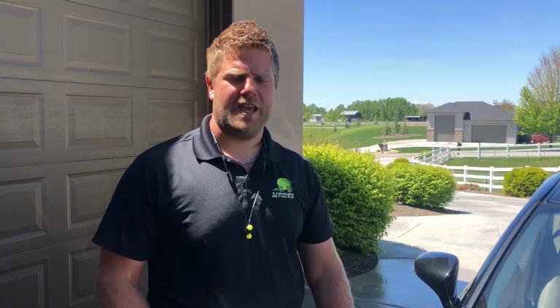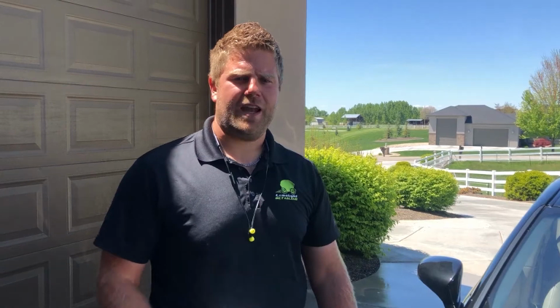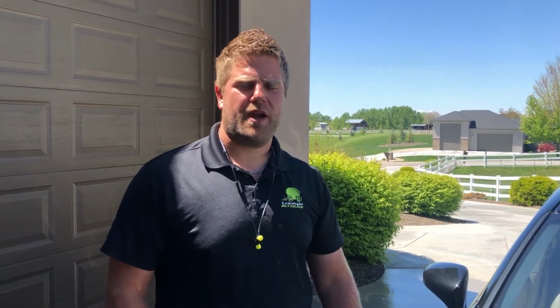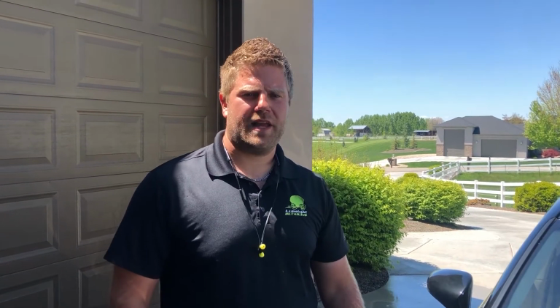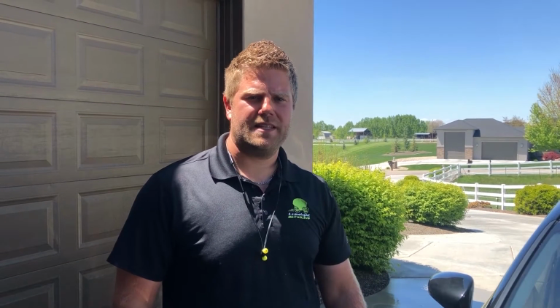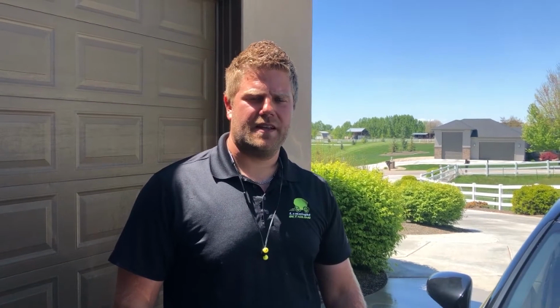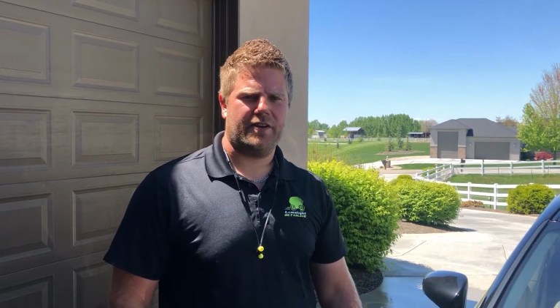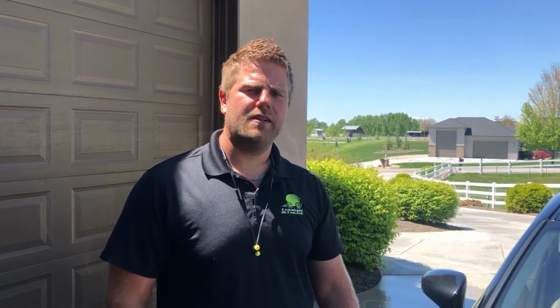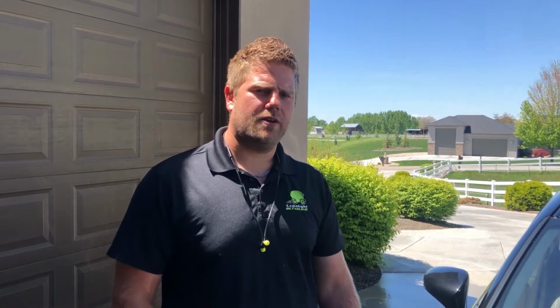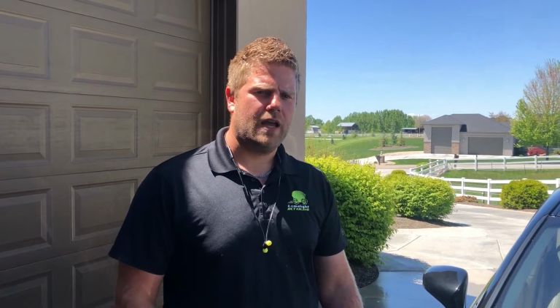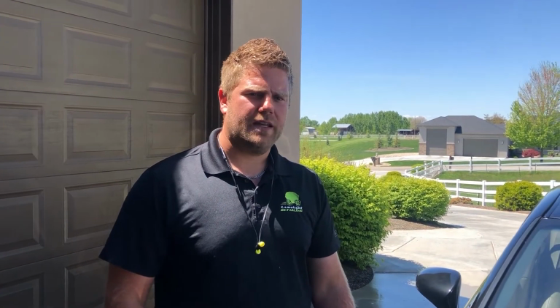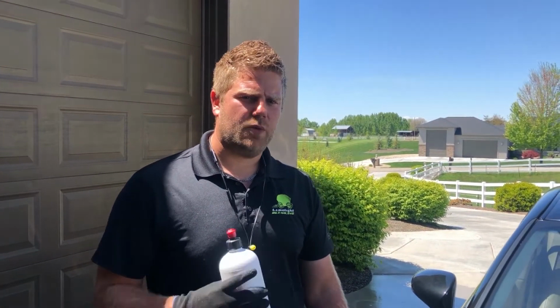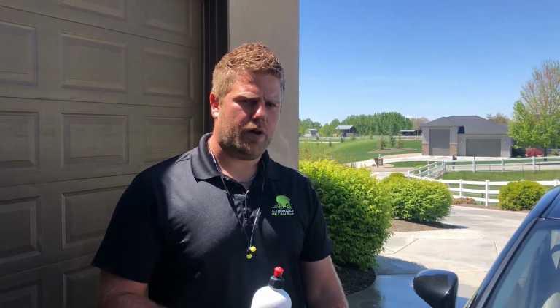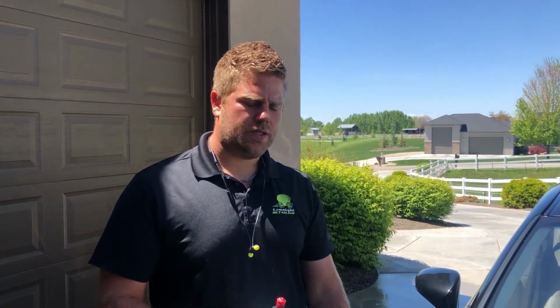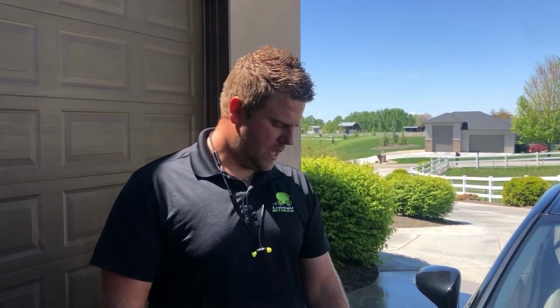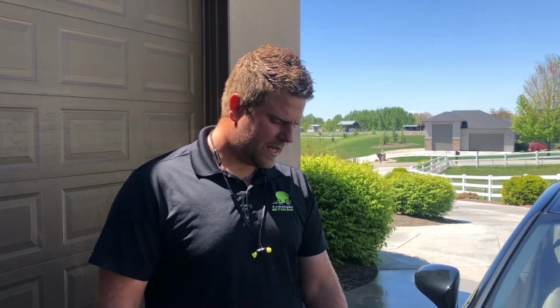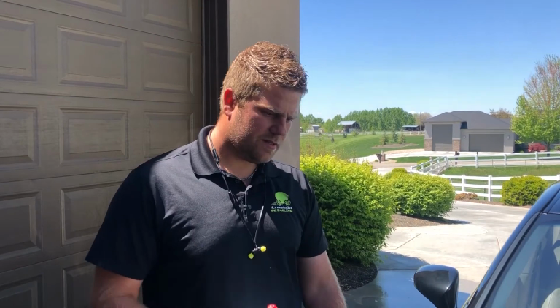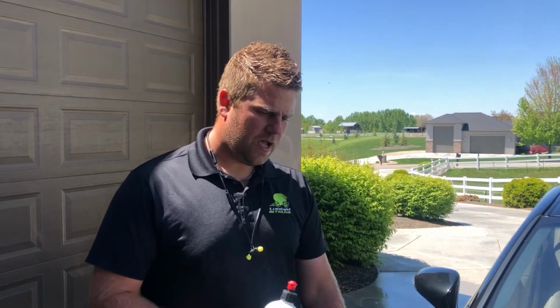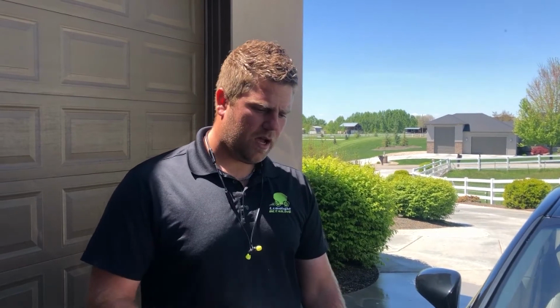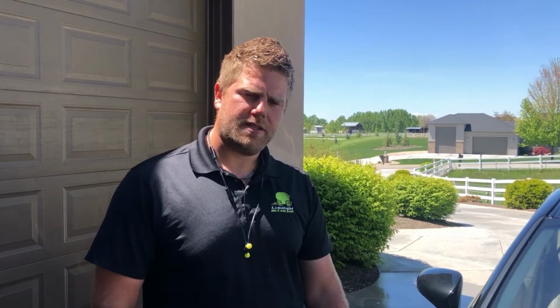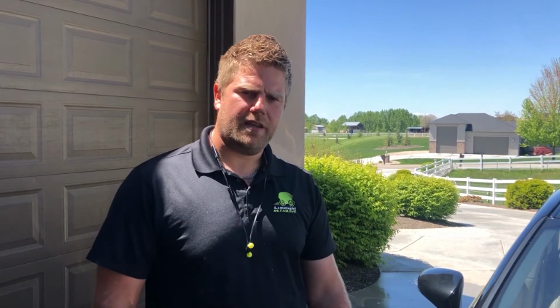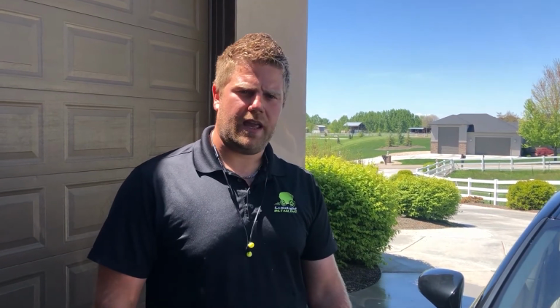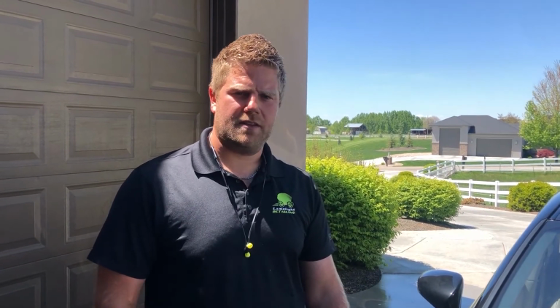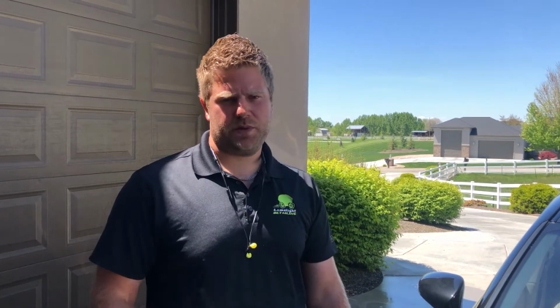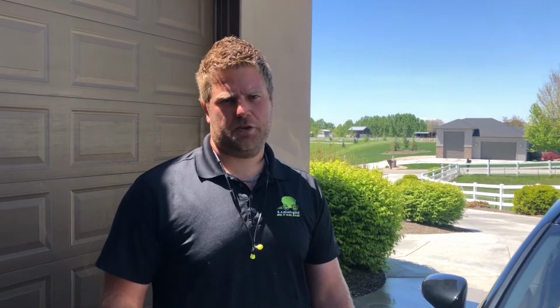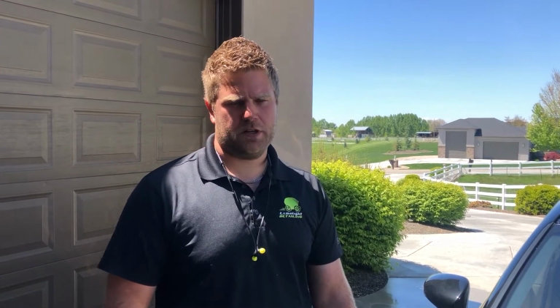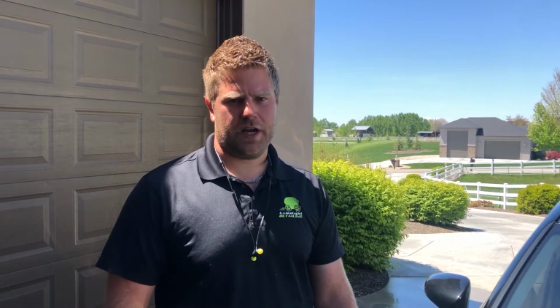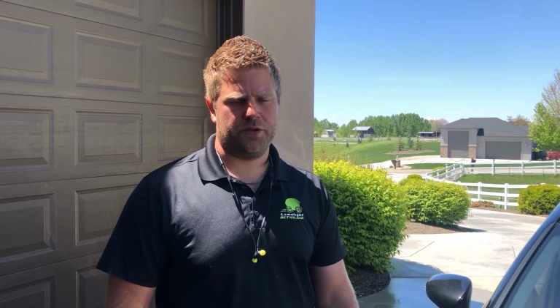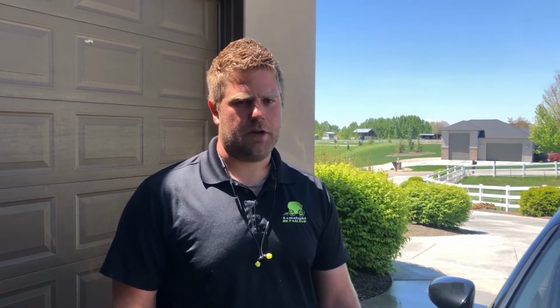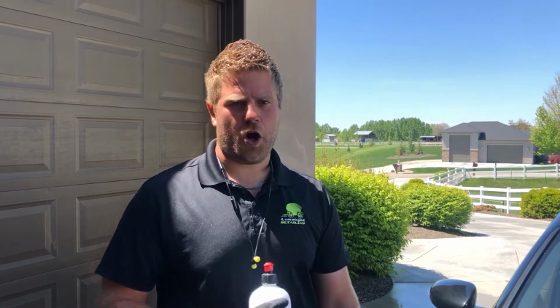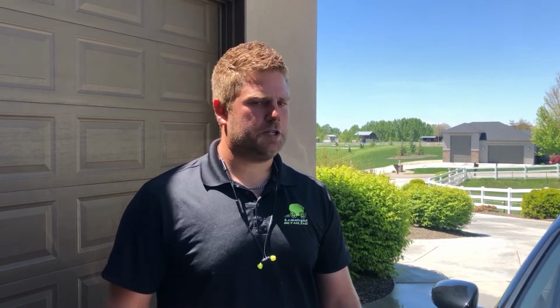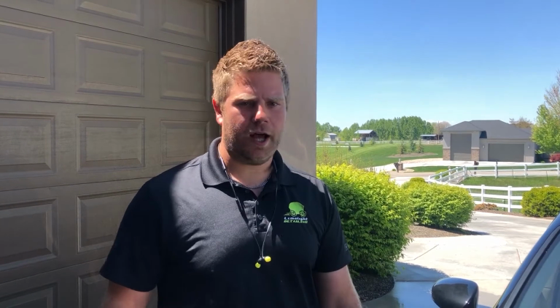Hey guys, Brian with Limelight Detailing here in Eagle, Idaho. Today we are polishing a Lexus sedan, and this particular vehicle has gone through the car wash a lot.